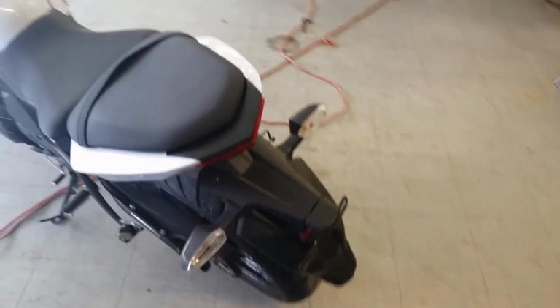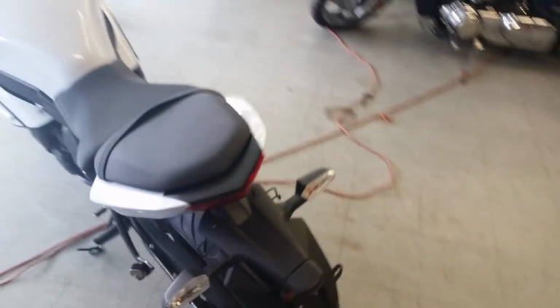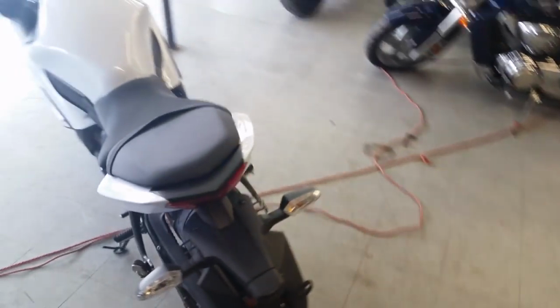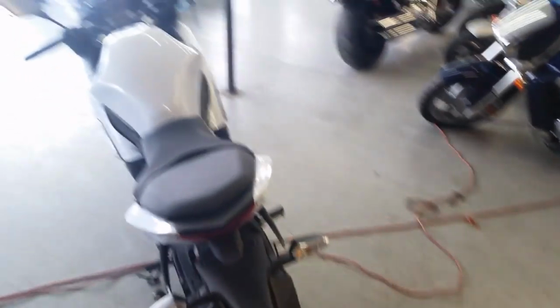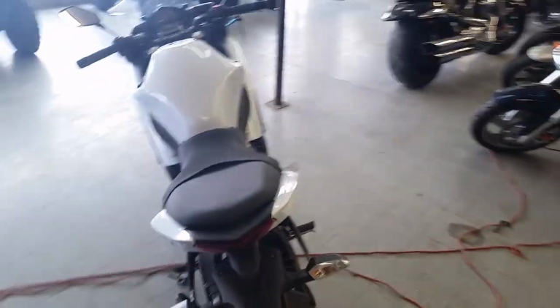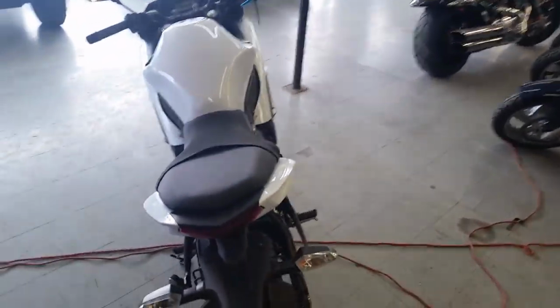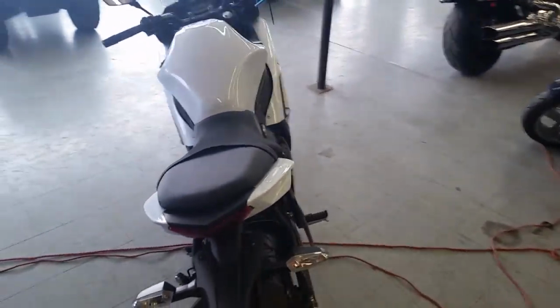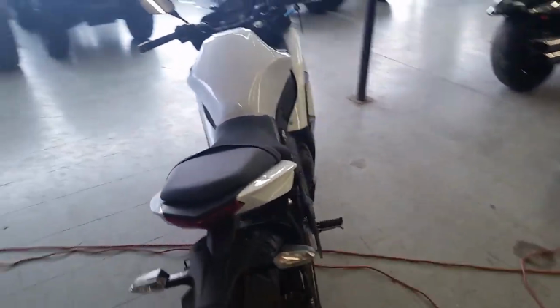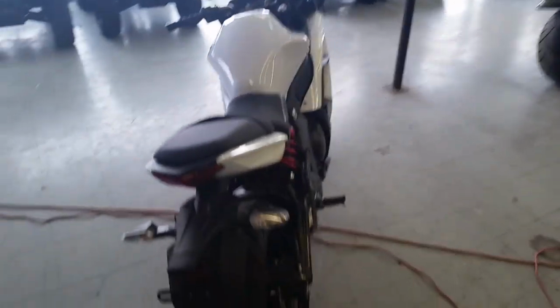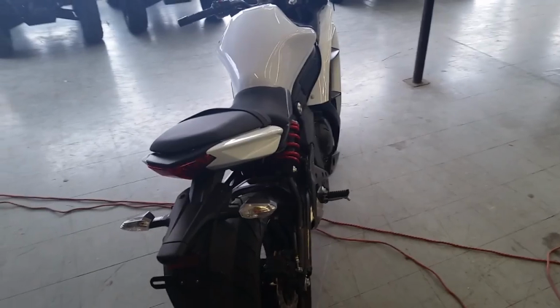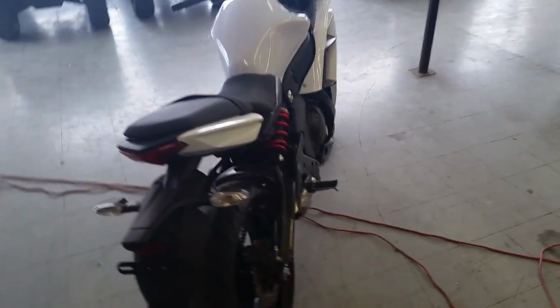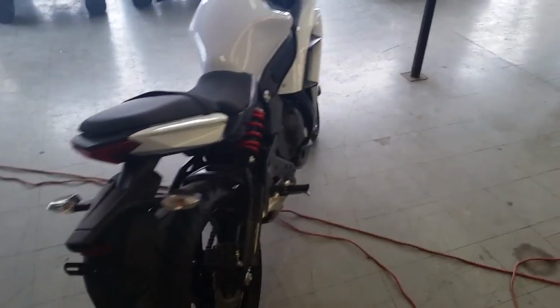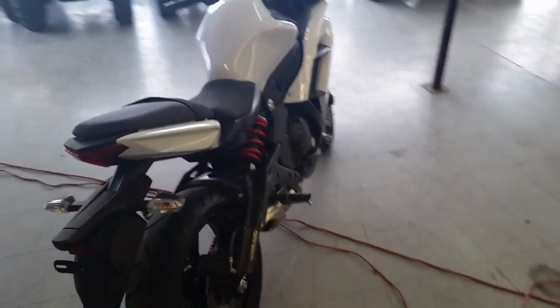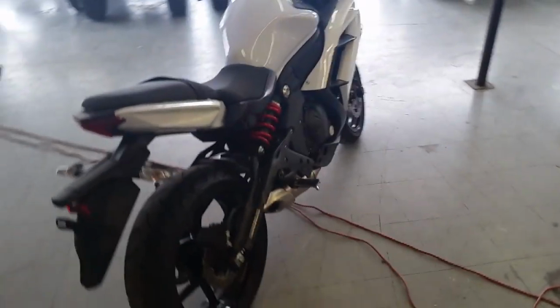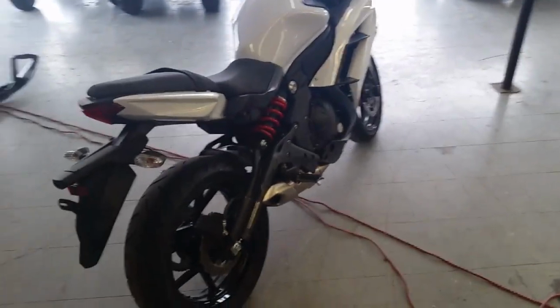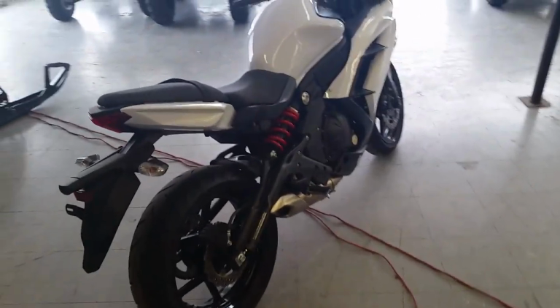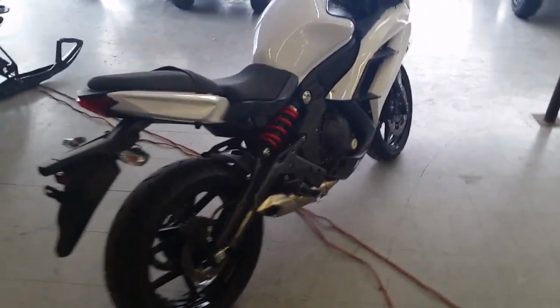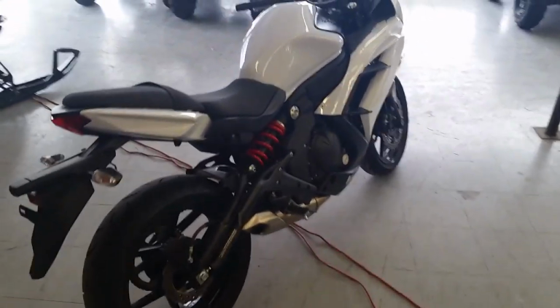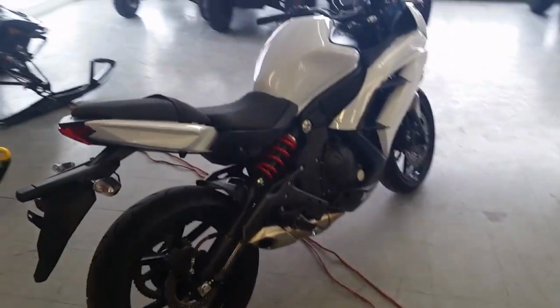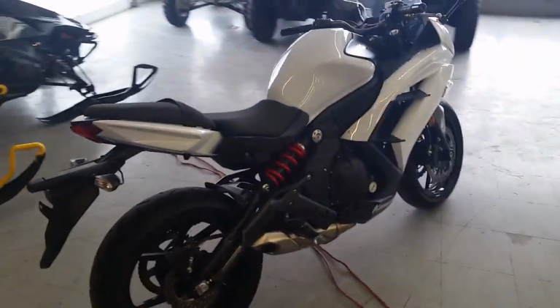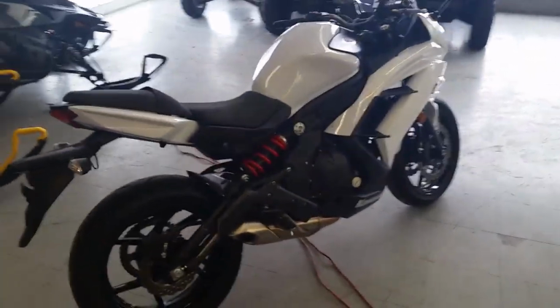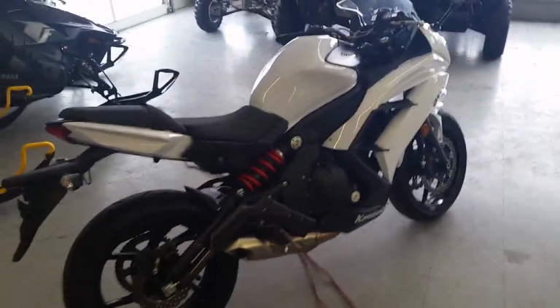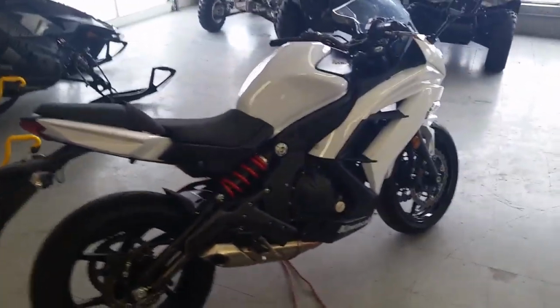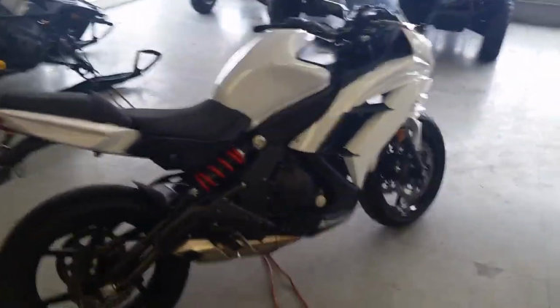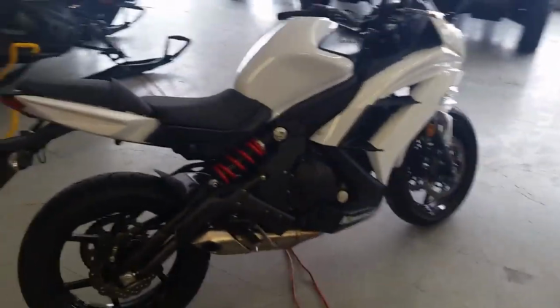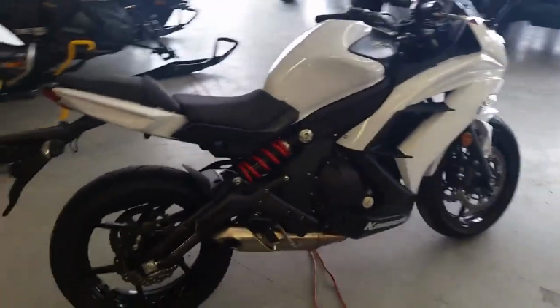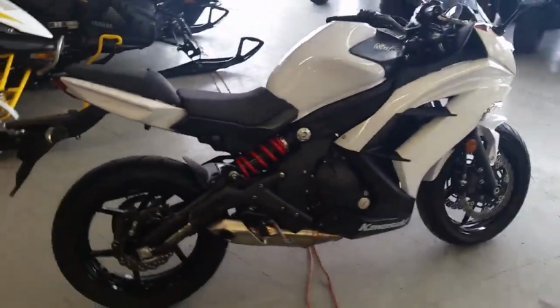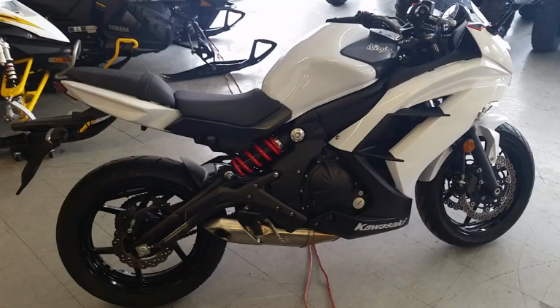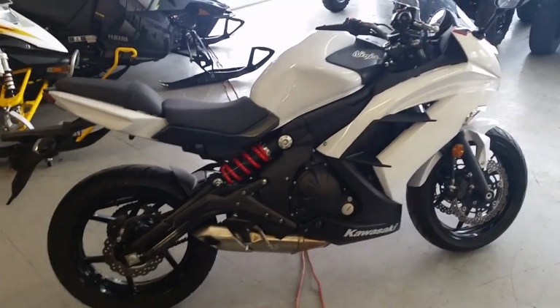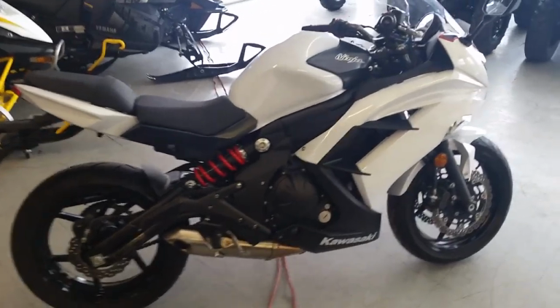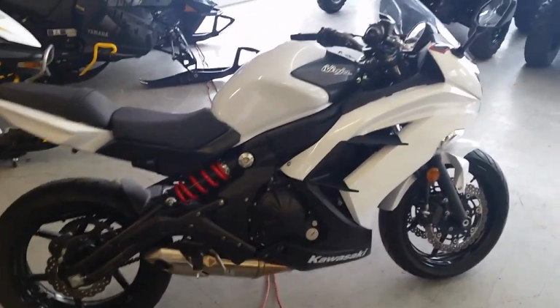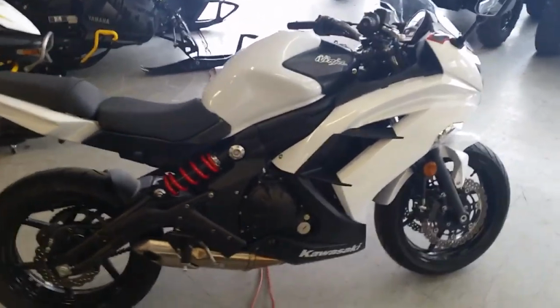Today we got a 2013 Kawasaki Ninja 650R sport bike for sale. This thing's only got 616 miles on it. This bike's like brand new.